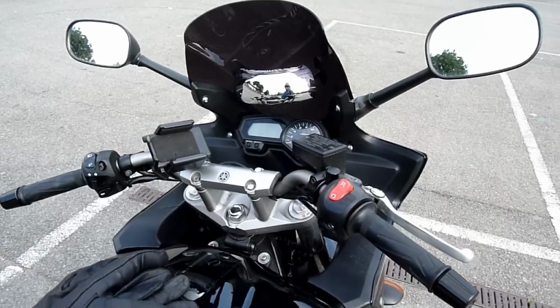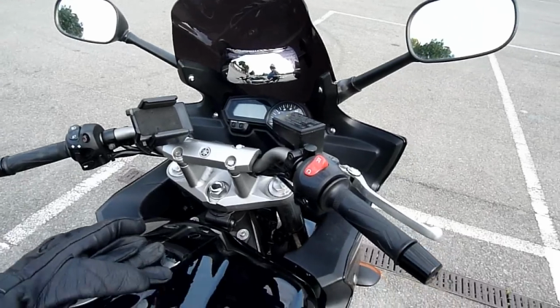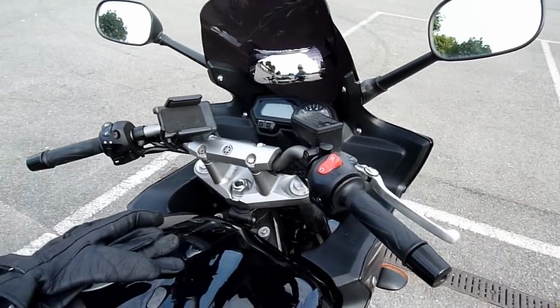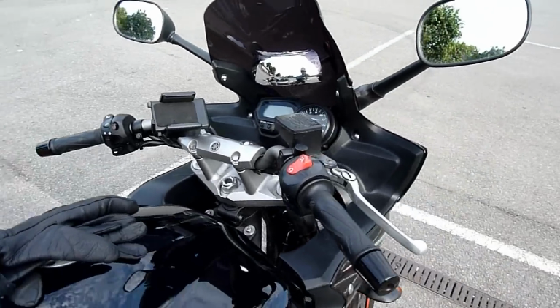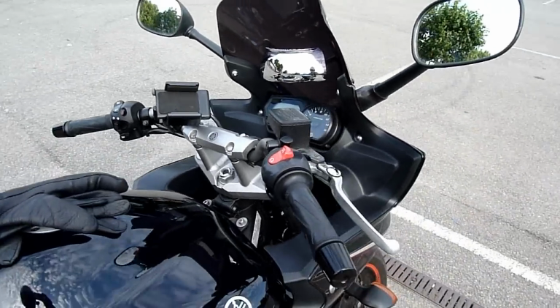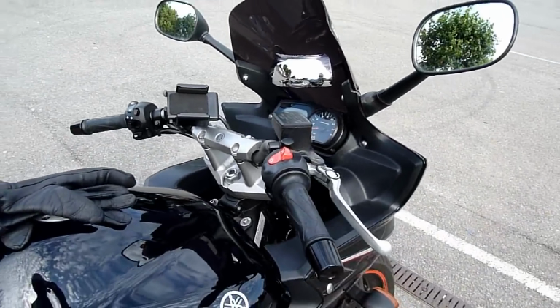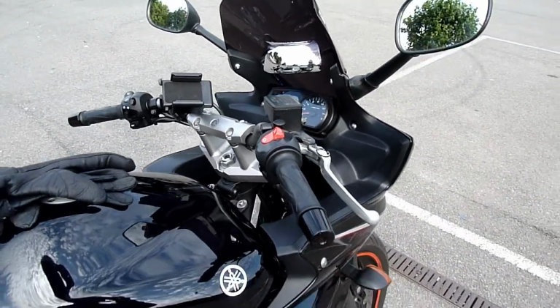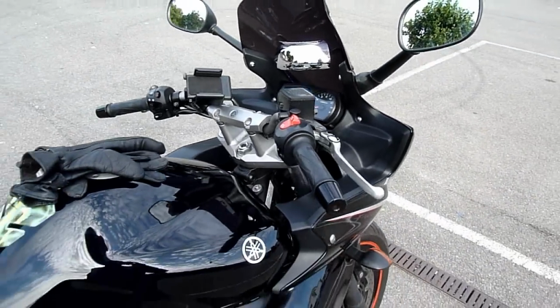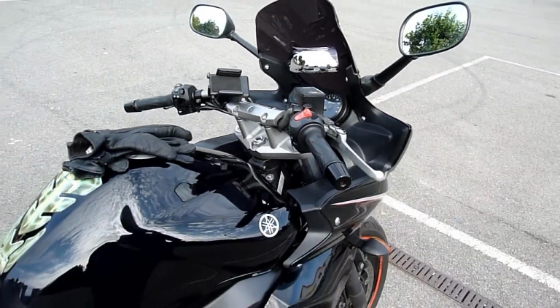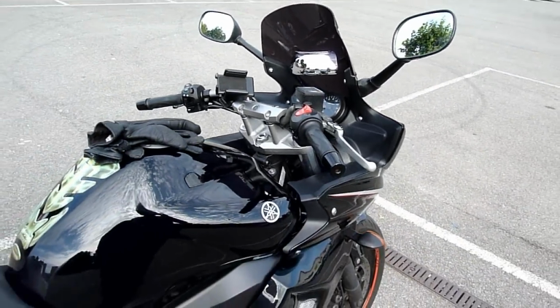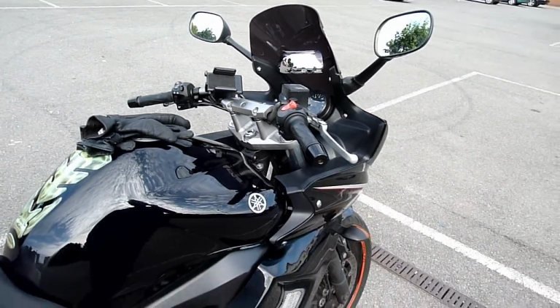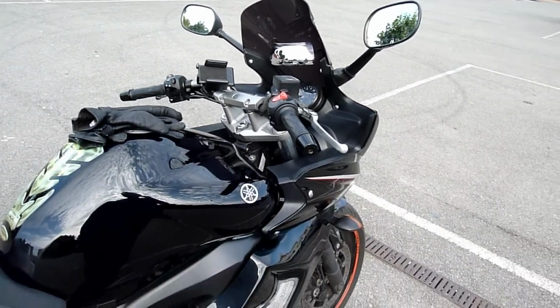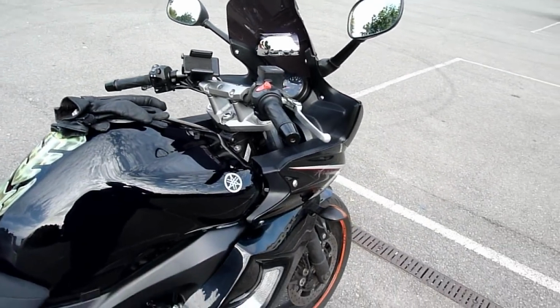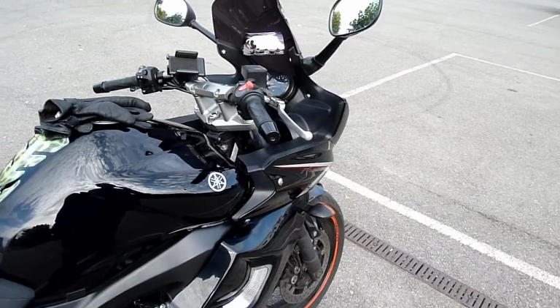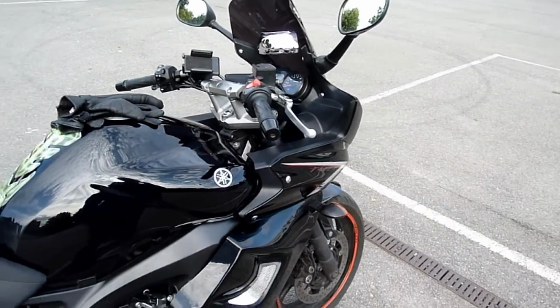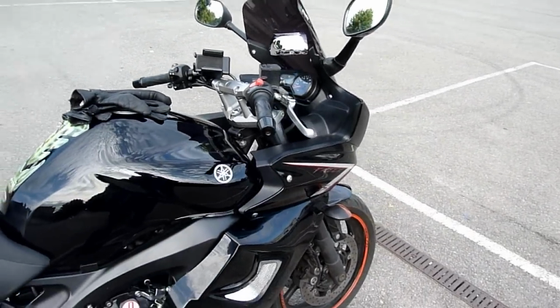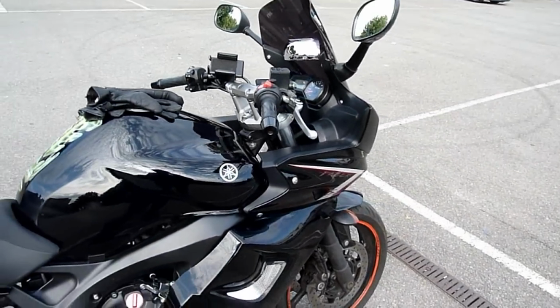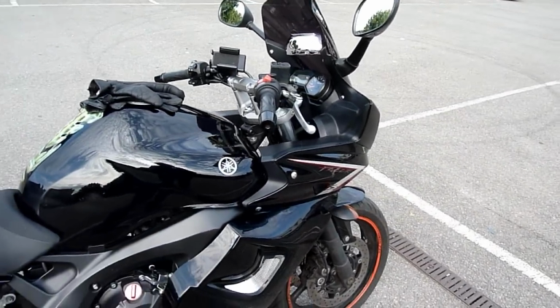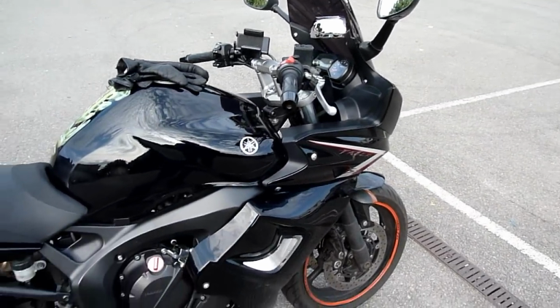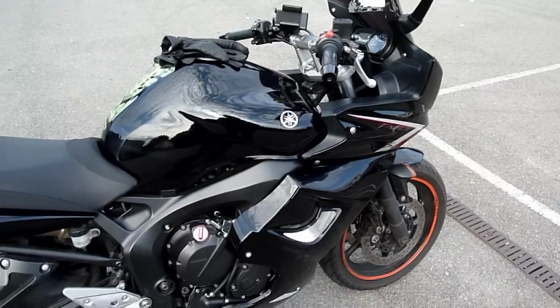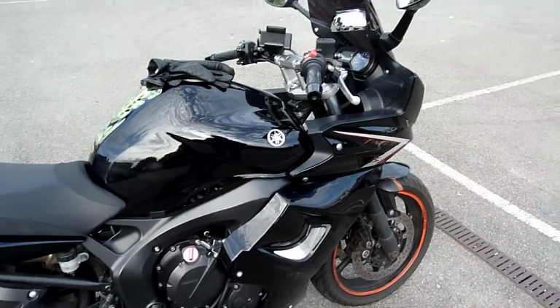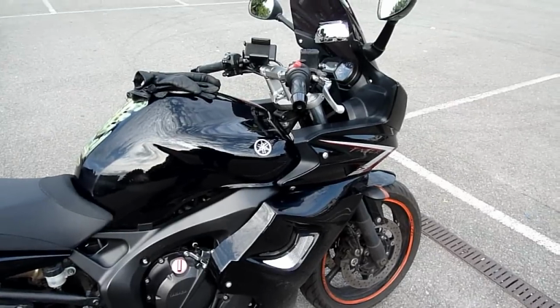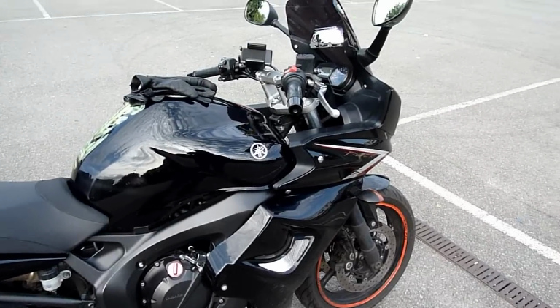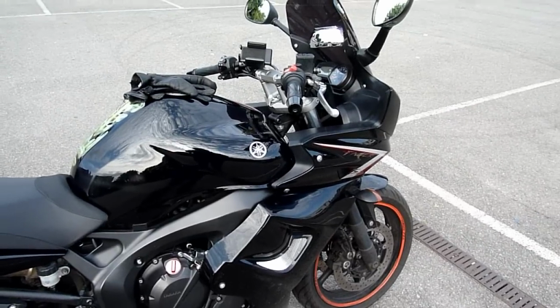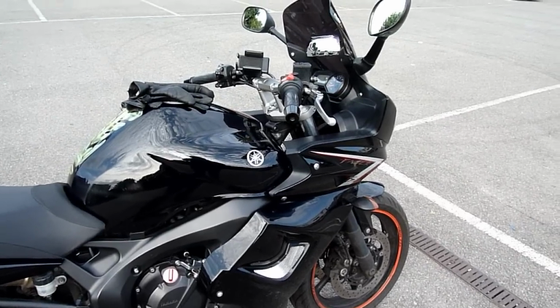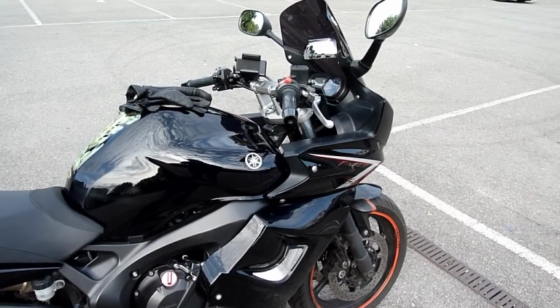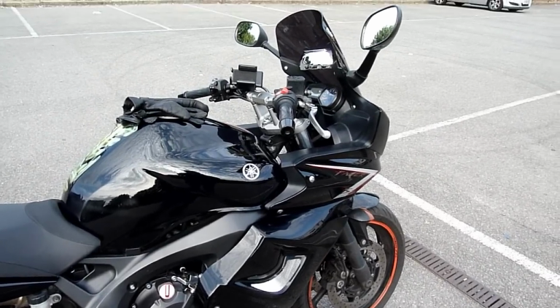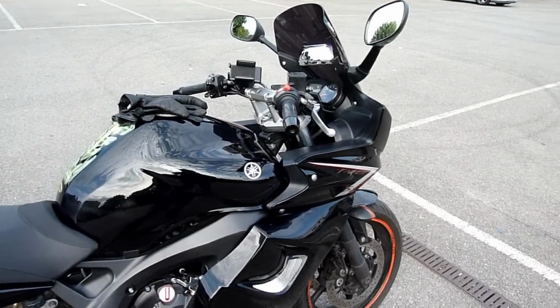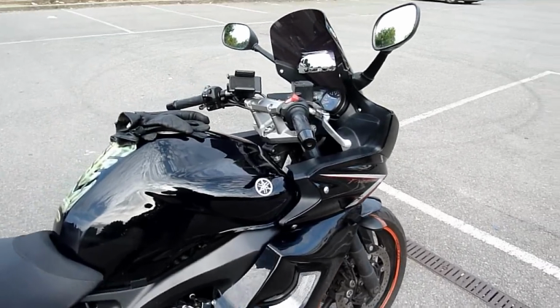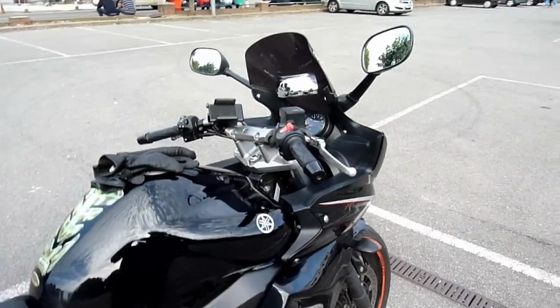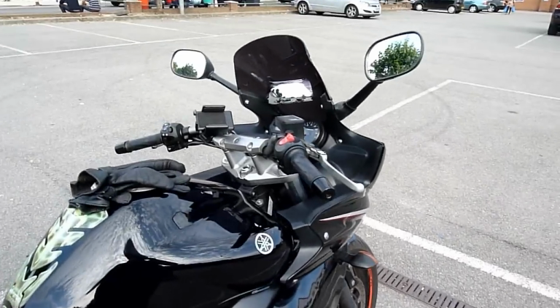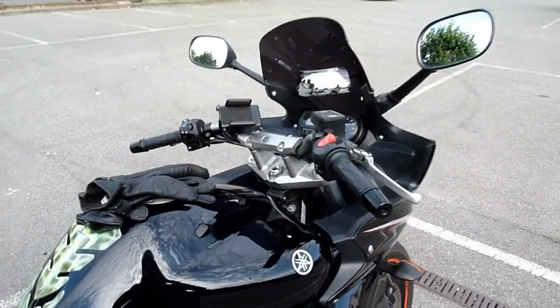This video is just a first impression. I'll post another video in a day or two to see how I get on with this device. Ride safe, guys.